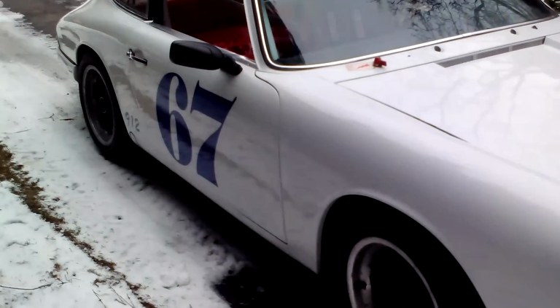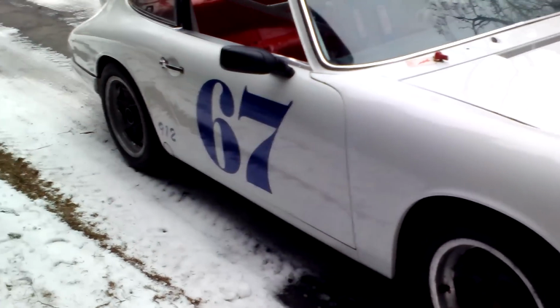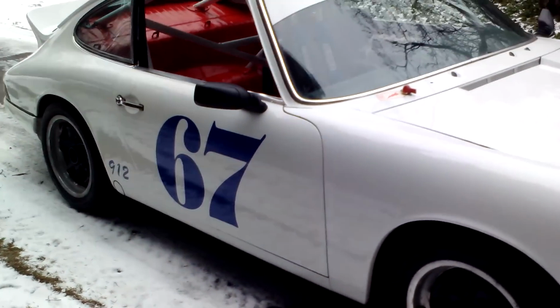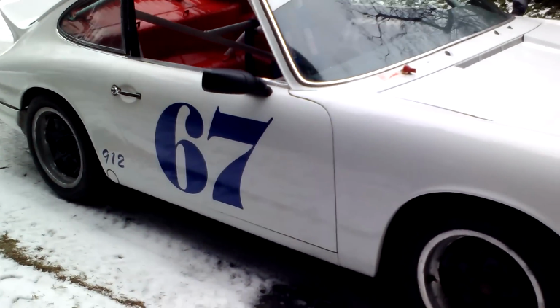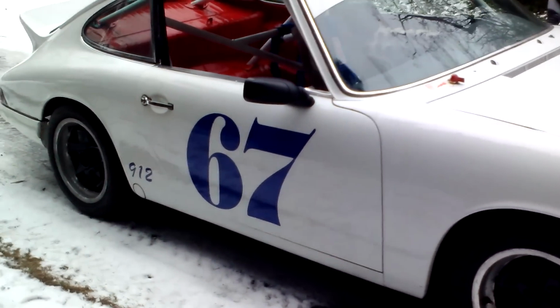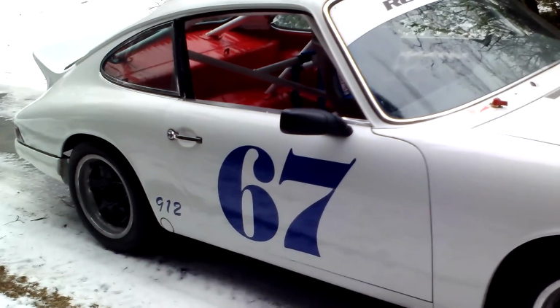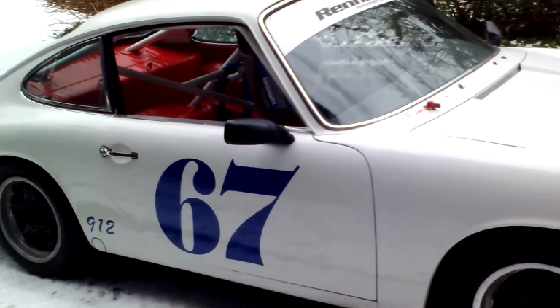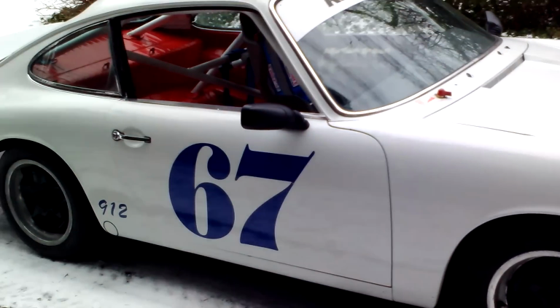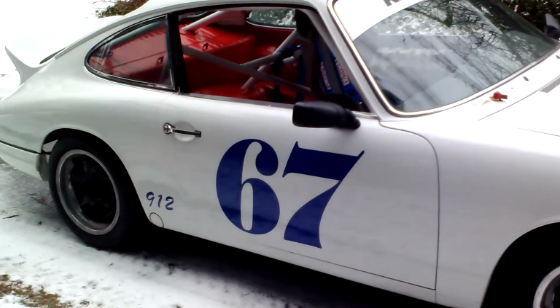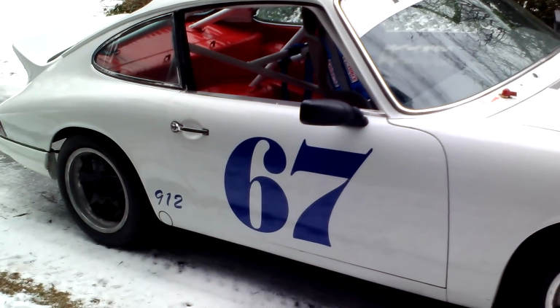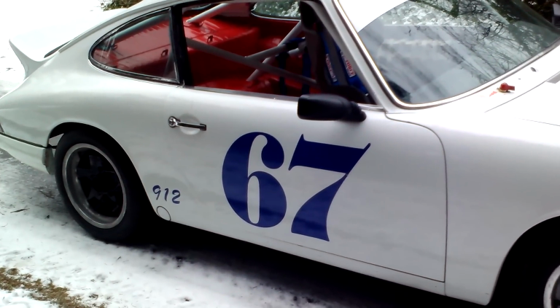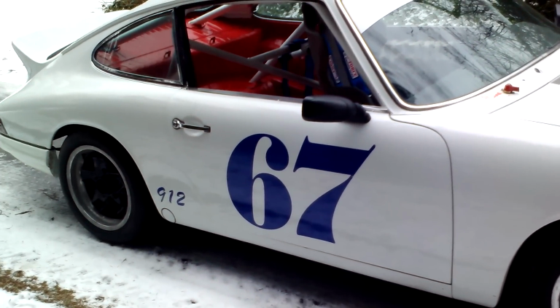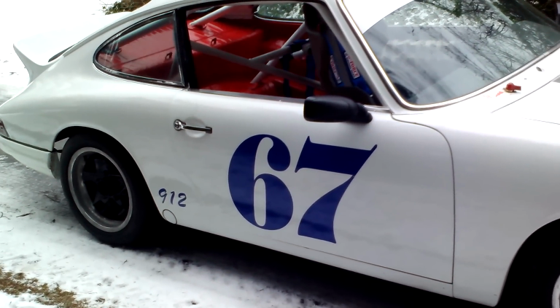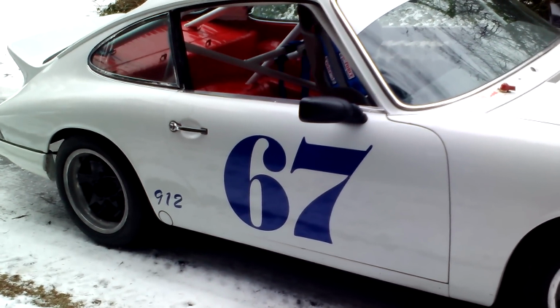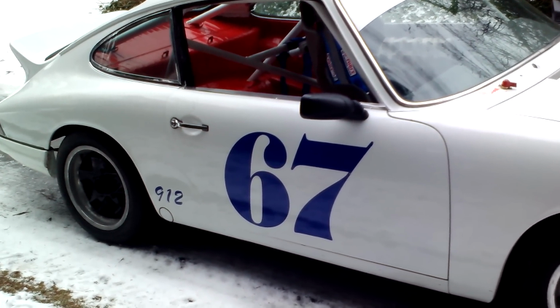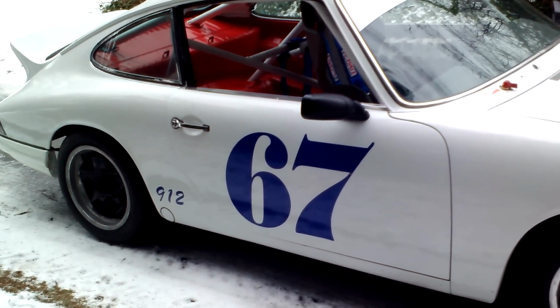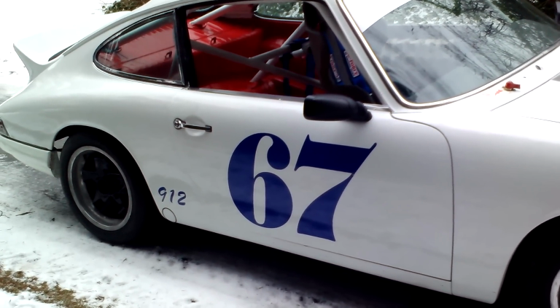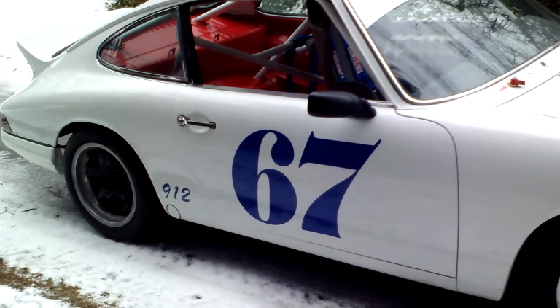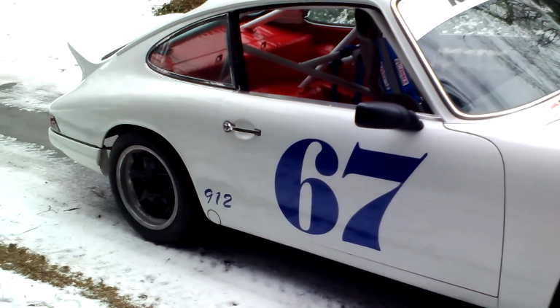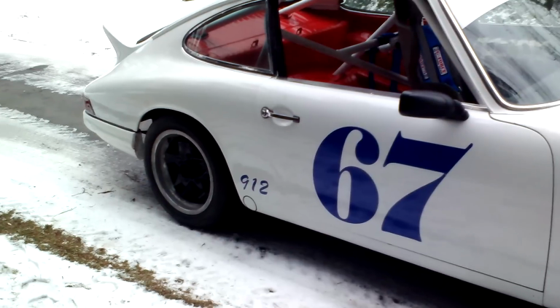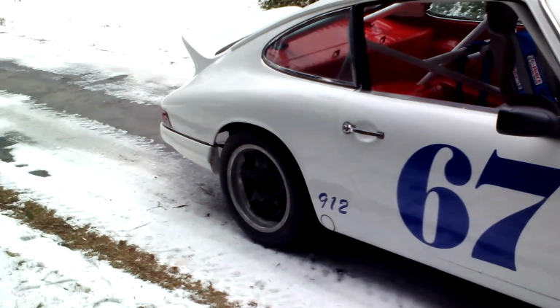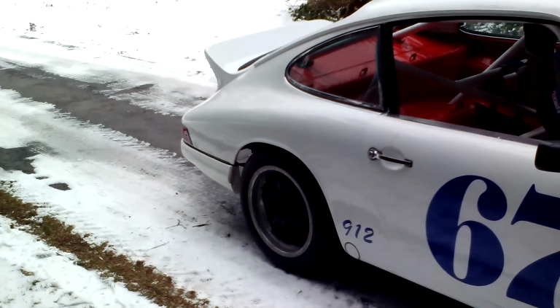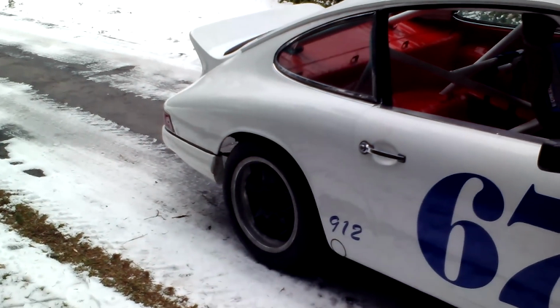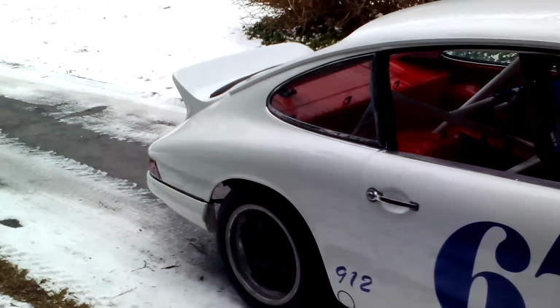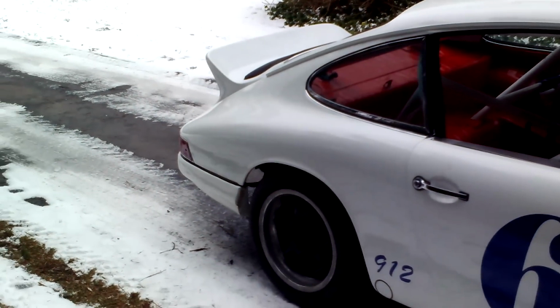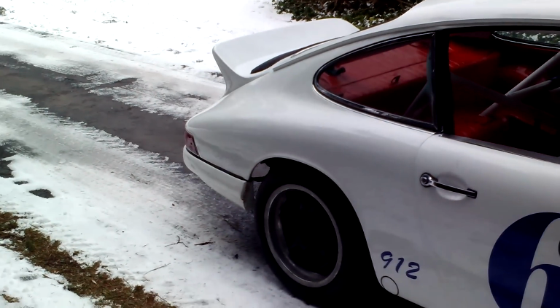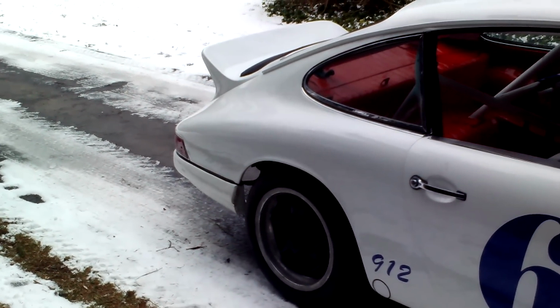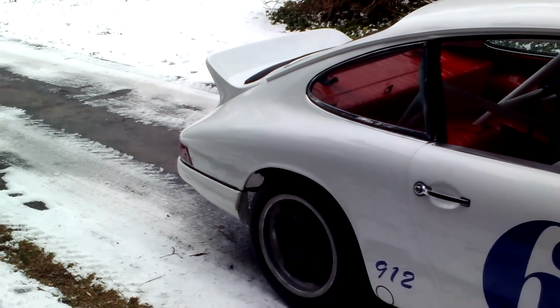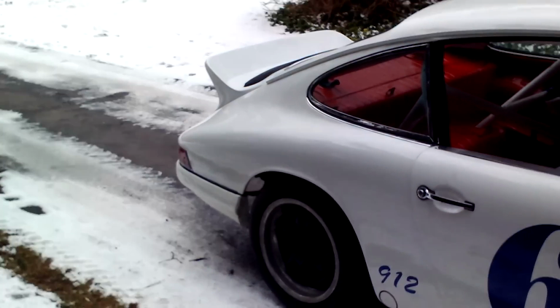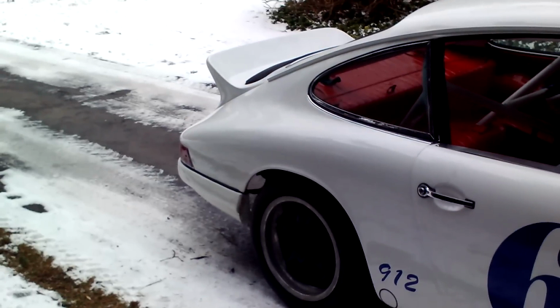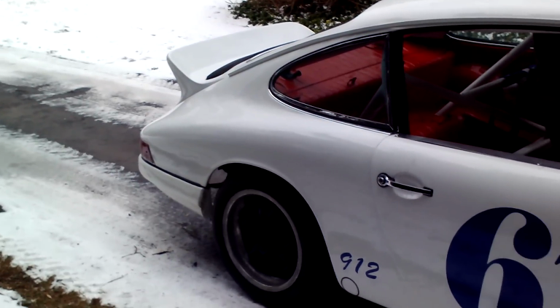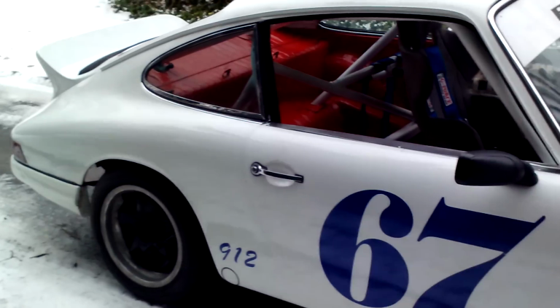It has an original '67 912 2000cc roller engine with eagle cam. It has the webers, the 48mm webers.